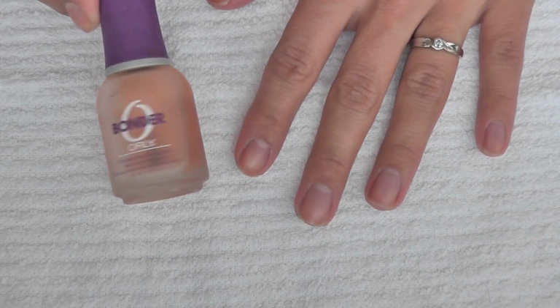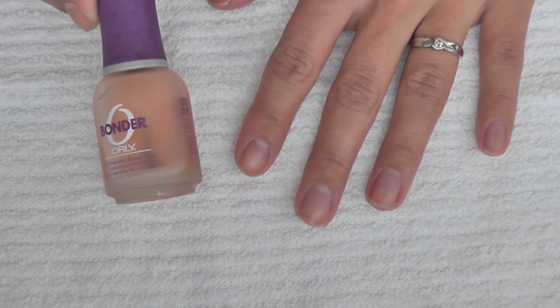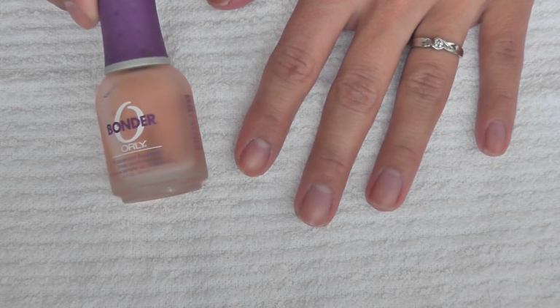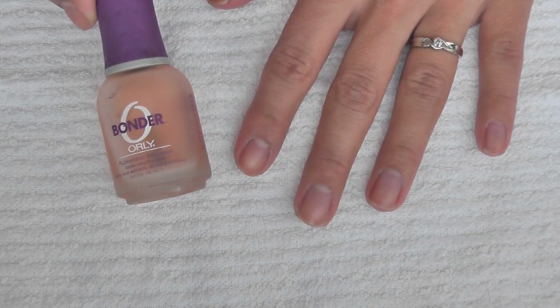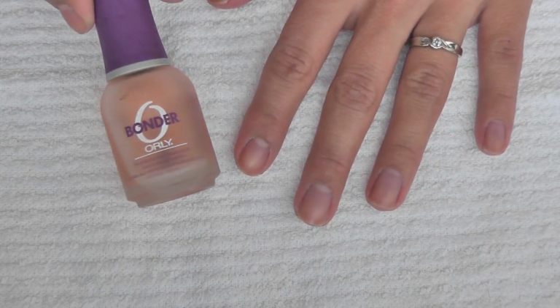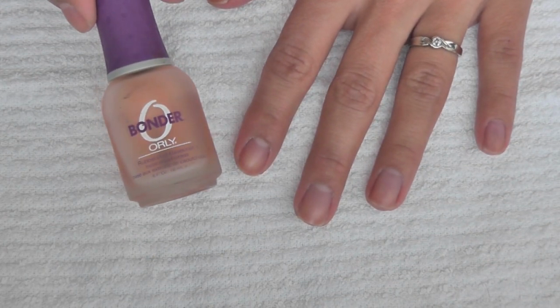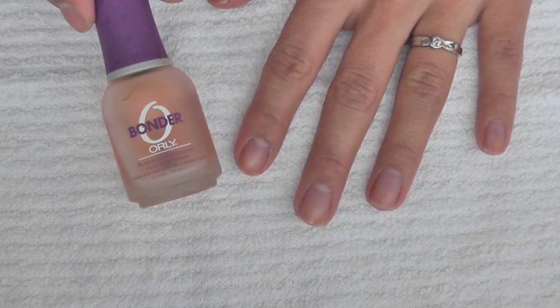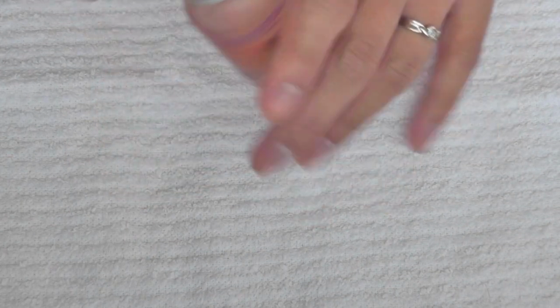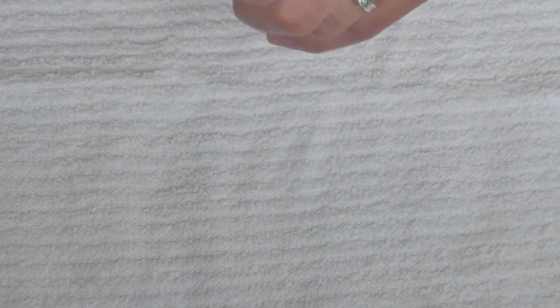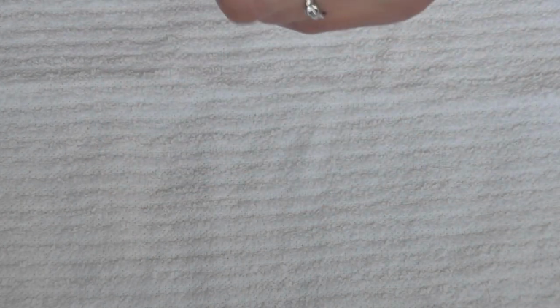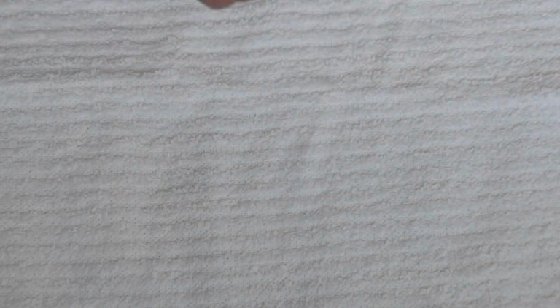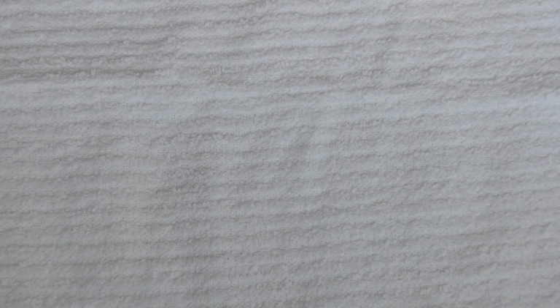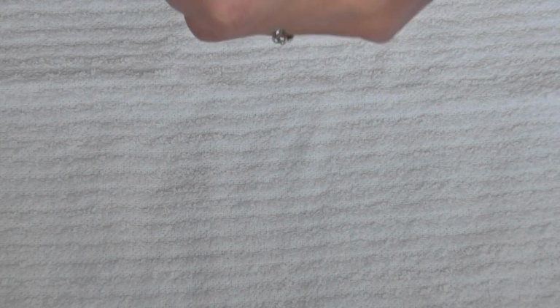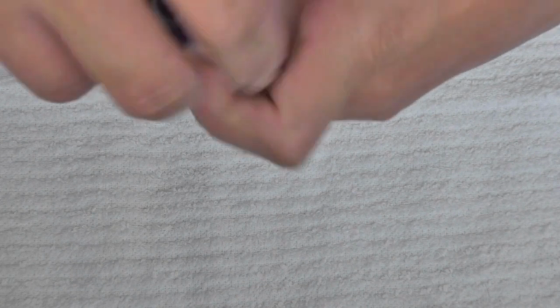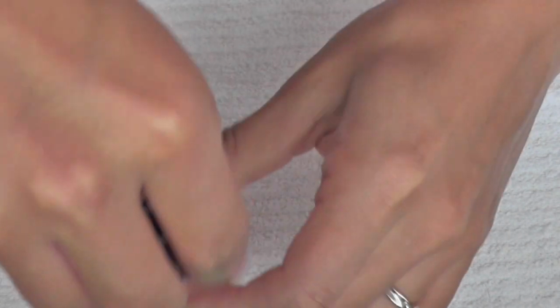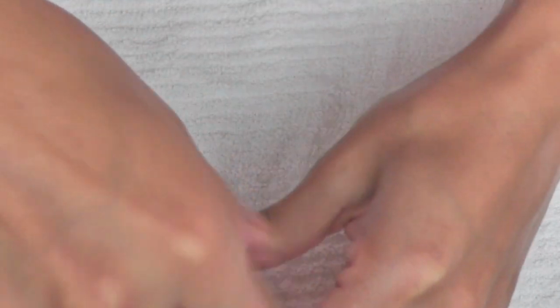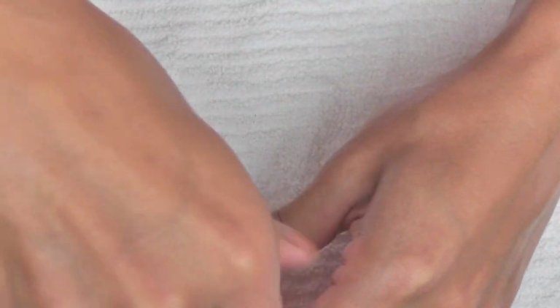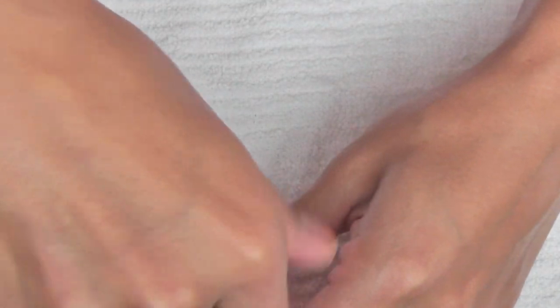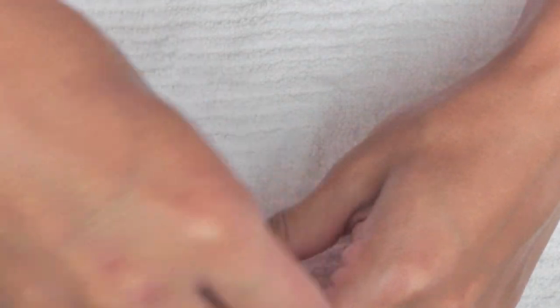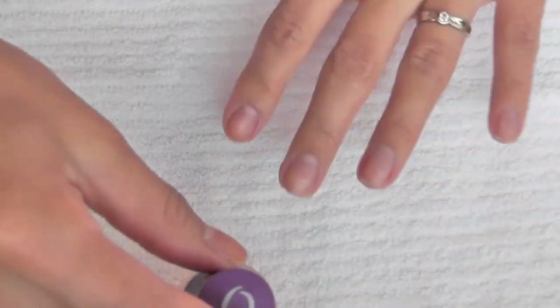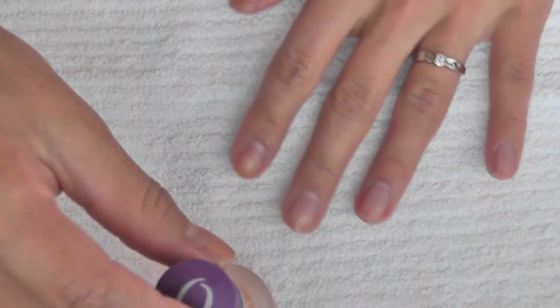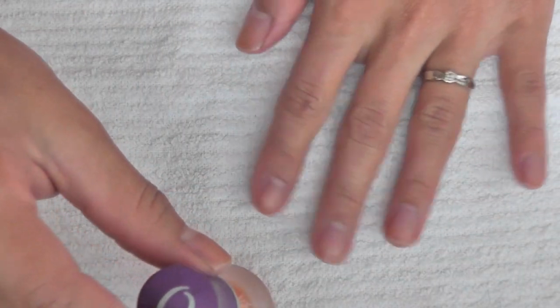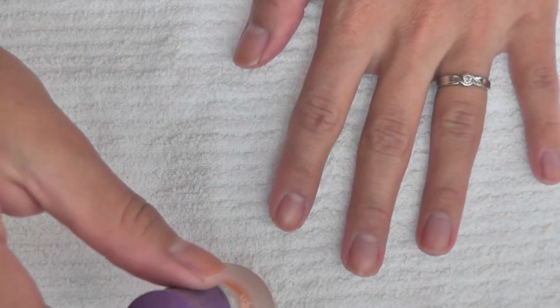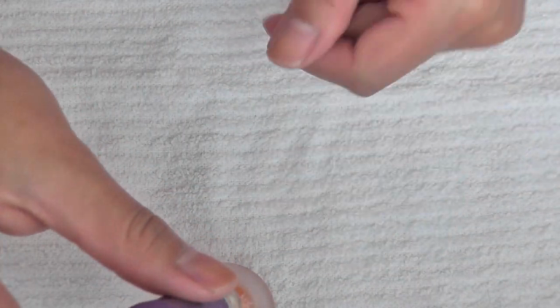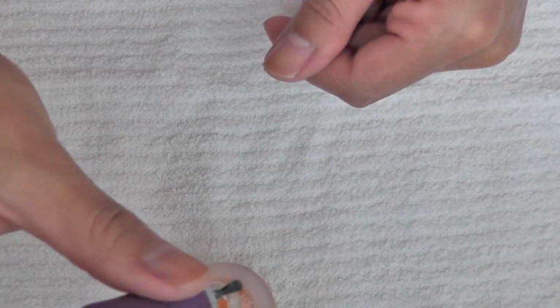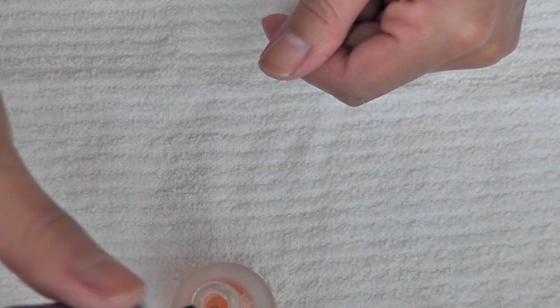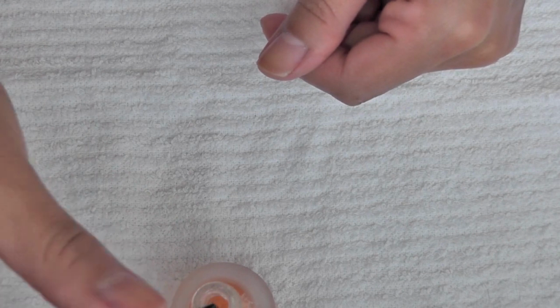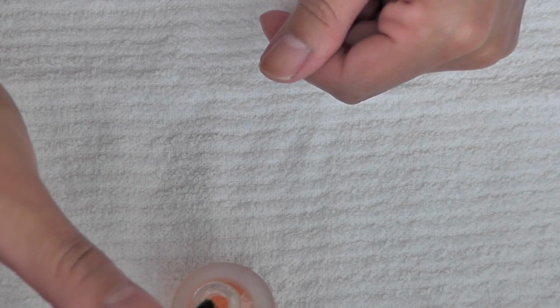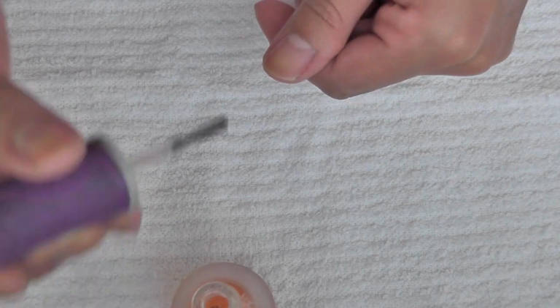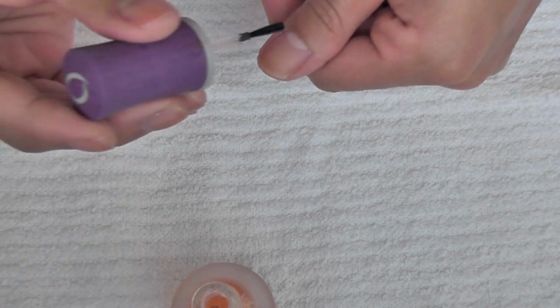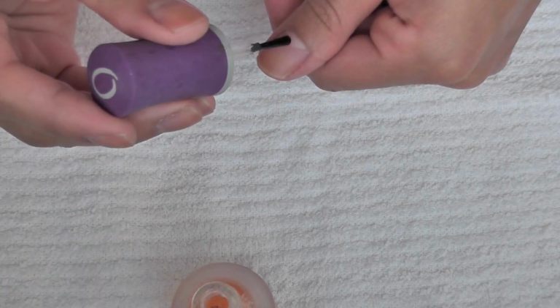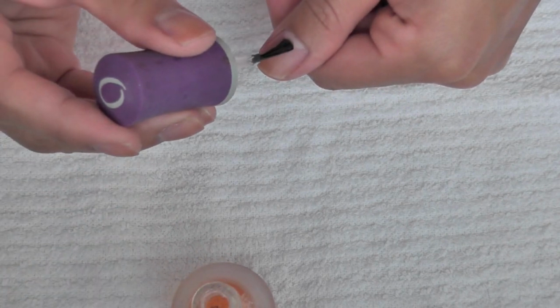So the first product I'm going to apply is Orly's Bonder, and this is just my base coat. I find that this is one of the better base coats that I've used because it feels like it's slightly tacky.